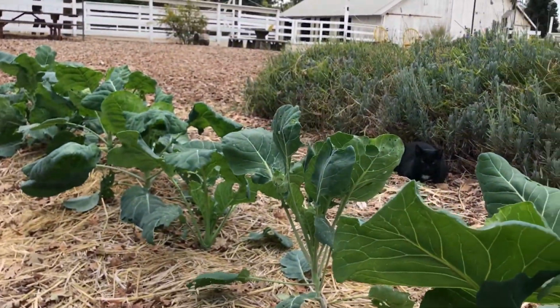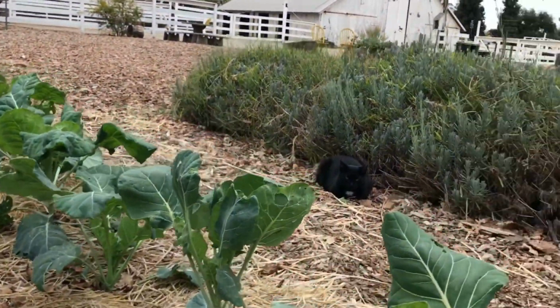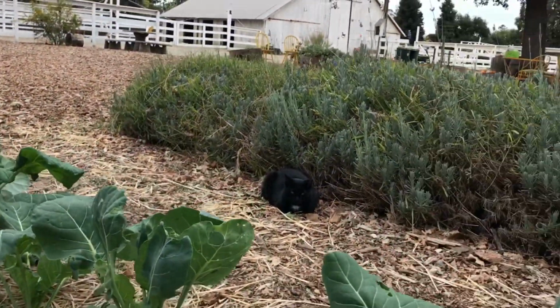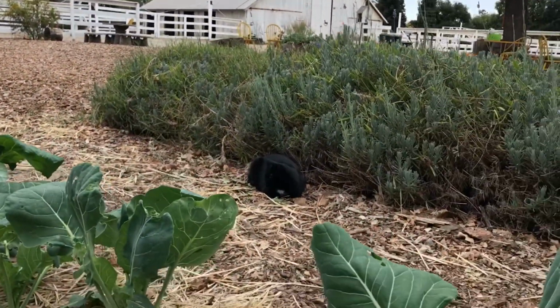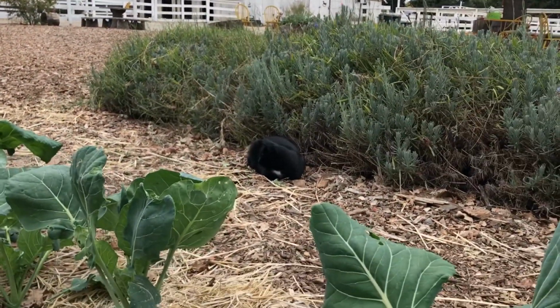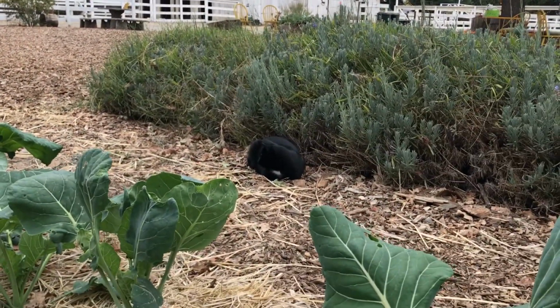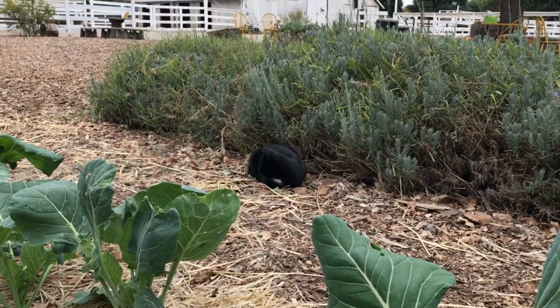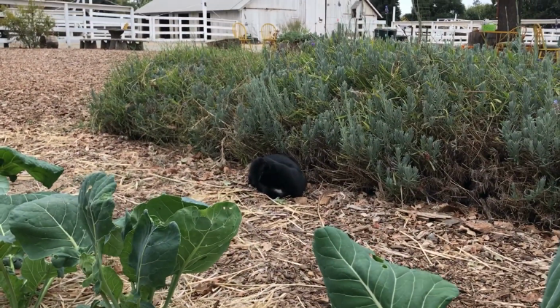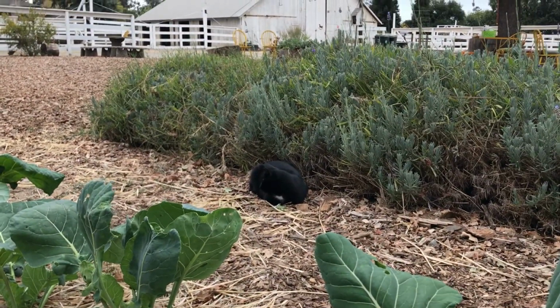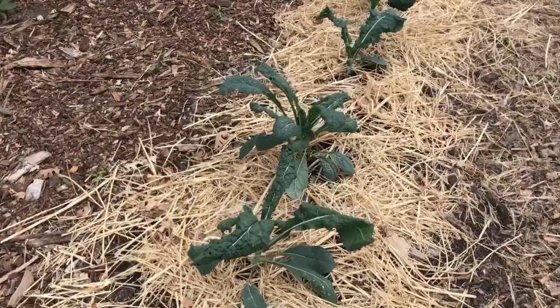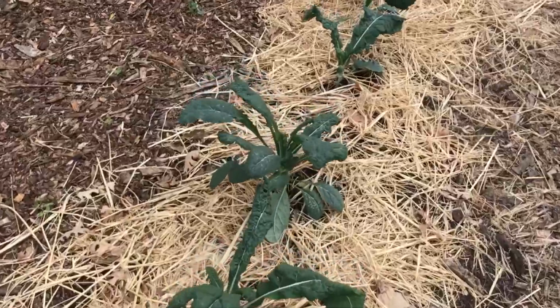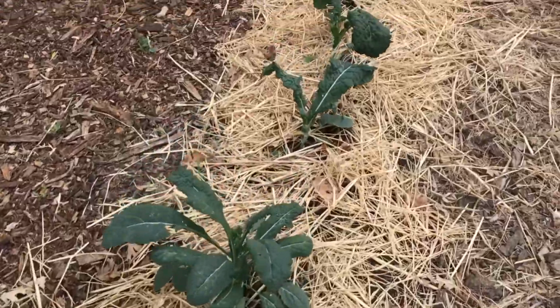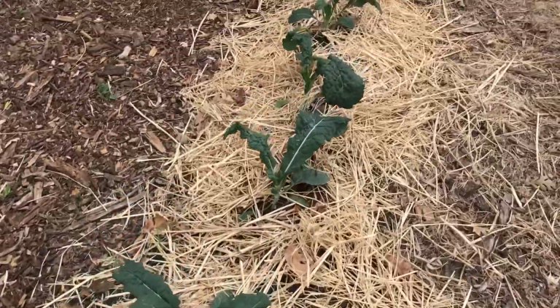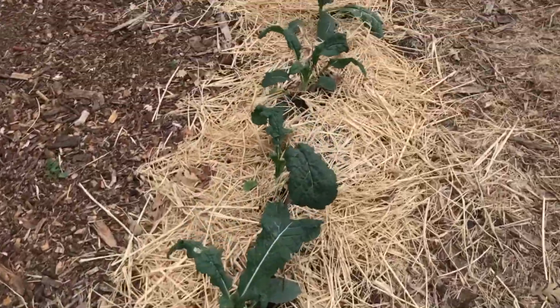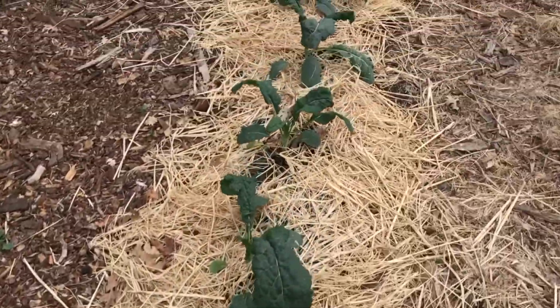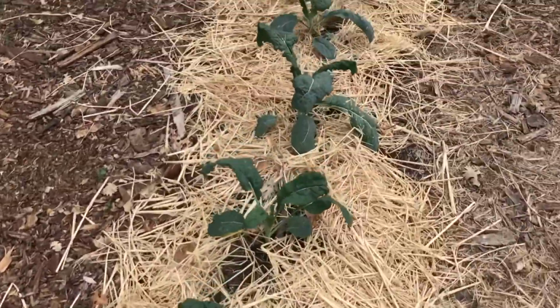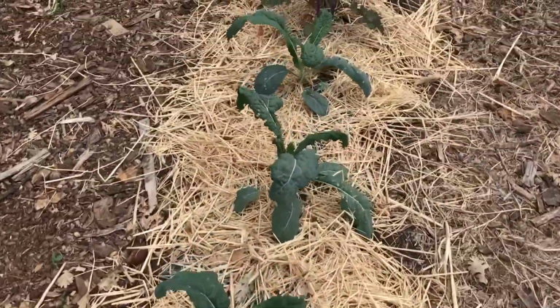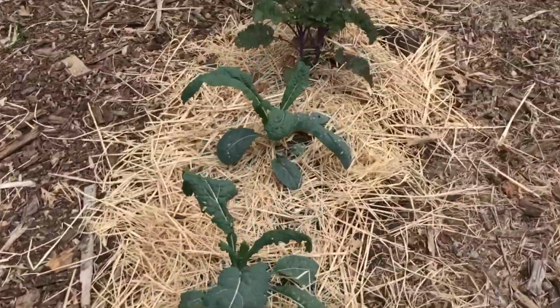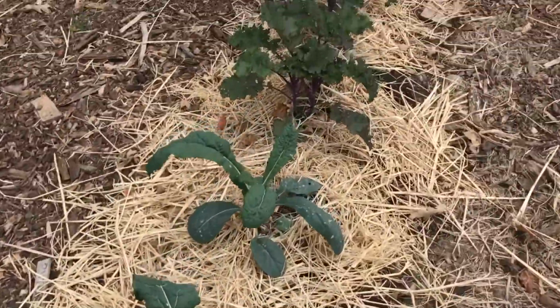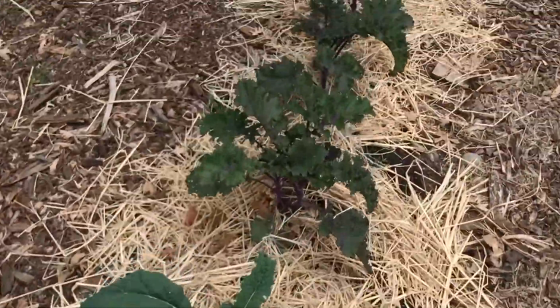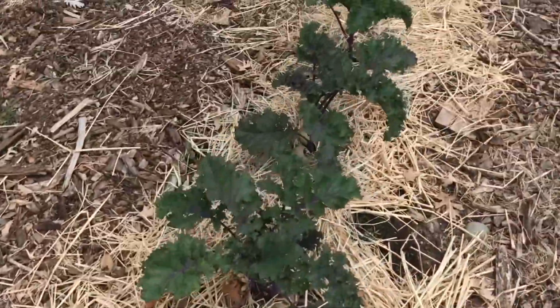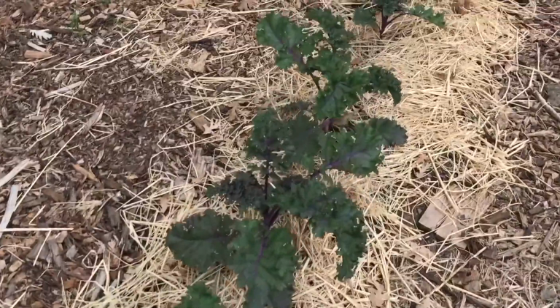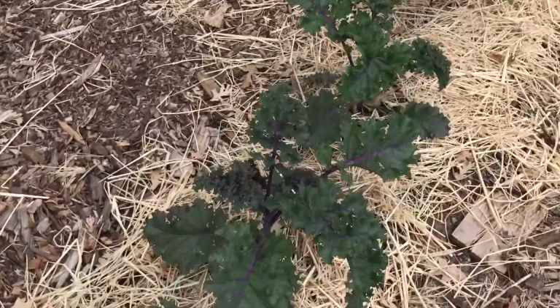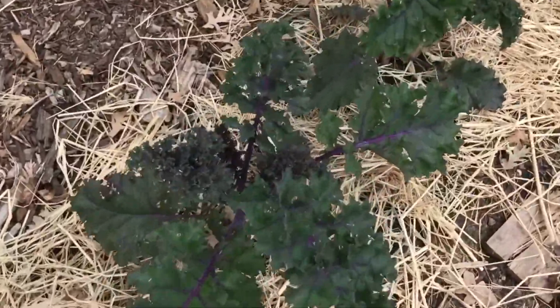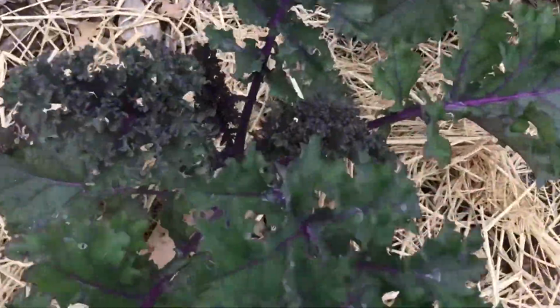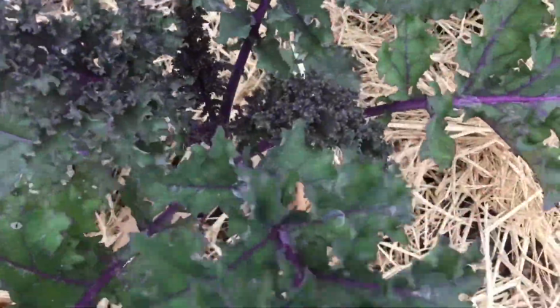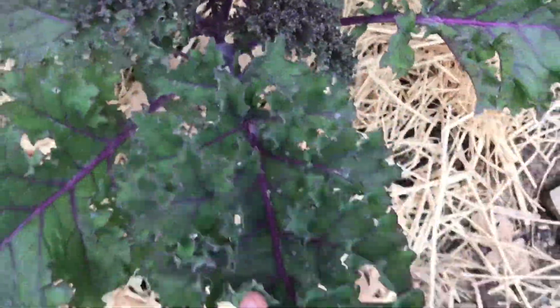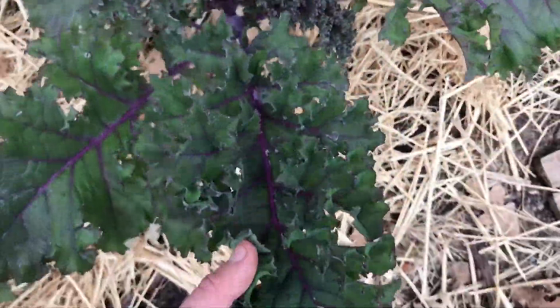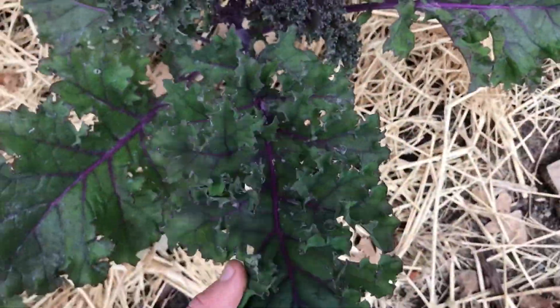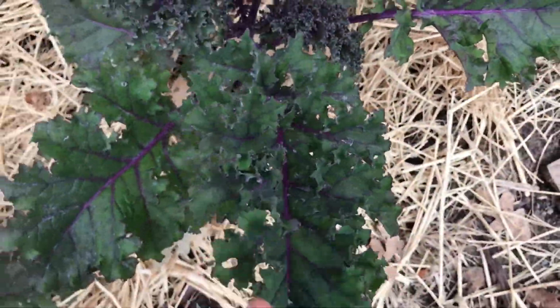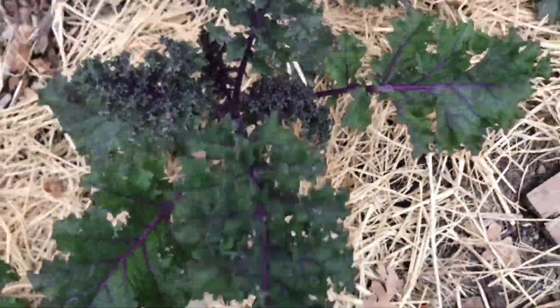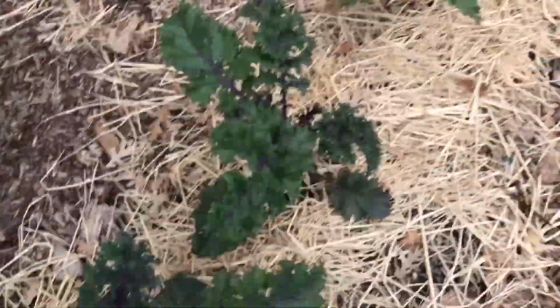Oh hey there, Shadow! Our kale plants are still enjoying this cool weather. We've been able to get some really nice harvests from them and the leaves are tender and delicious.